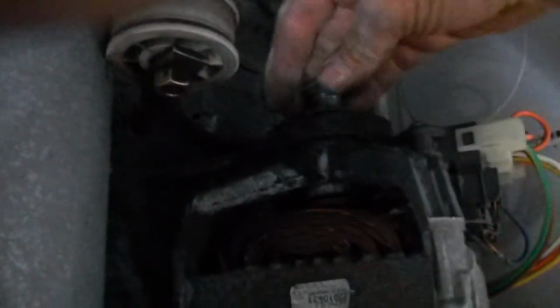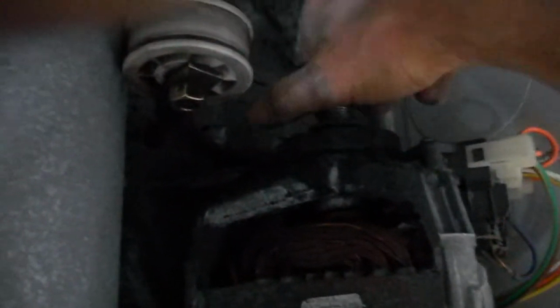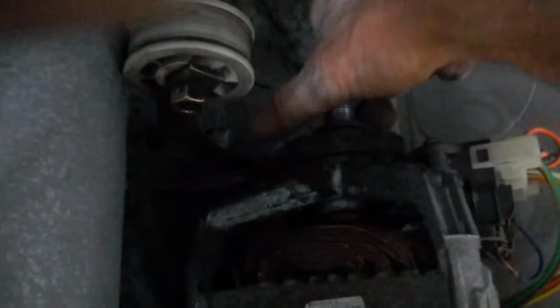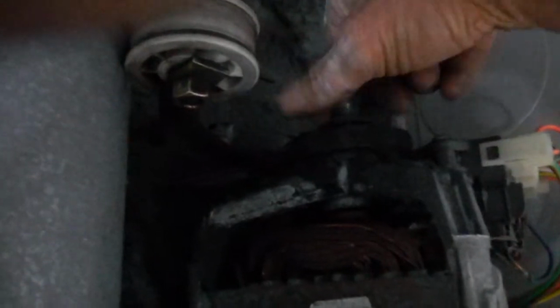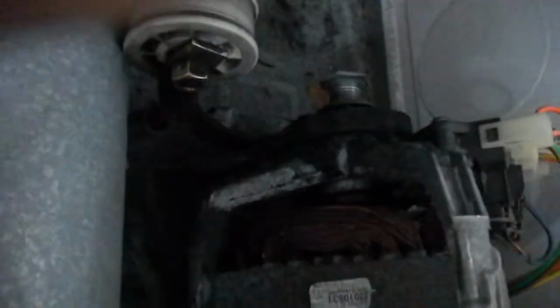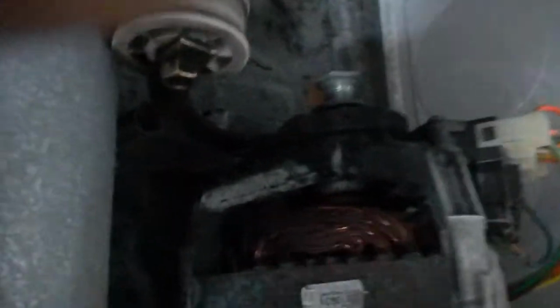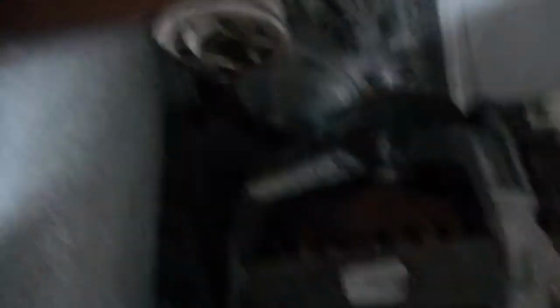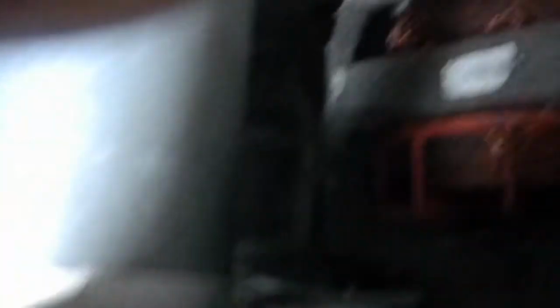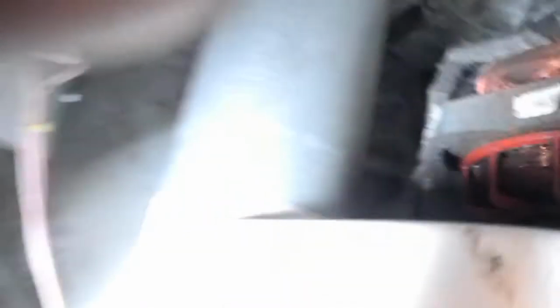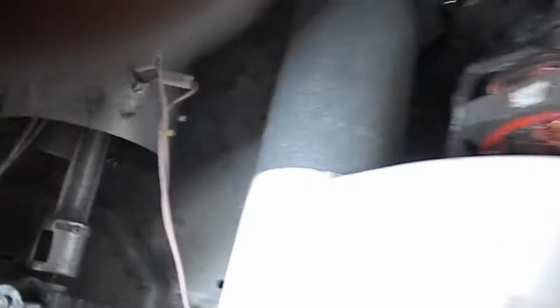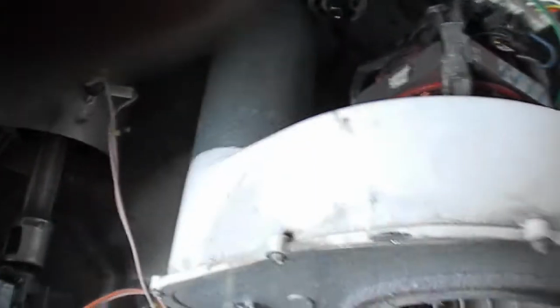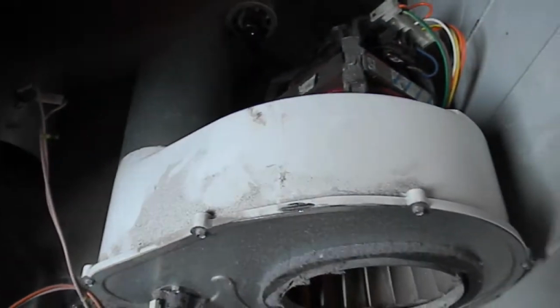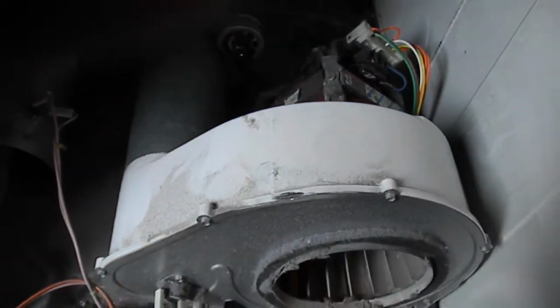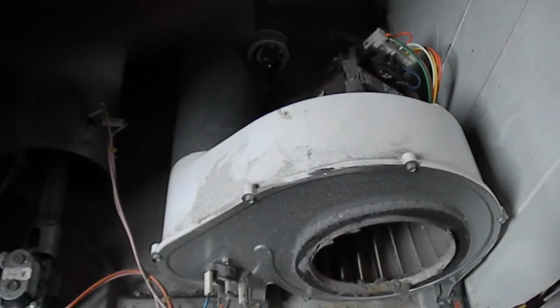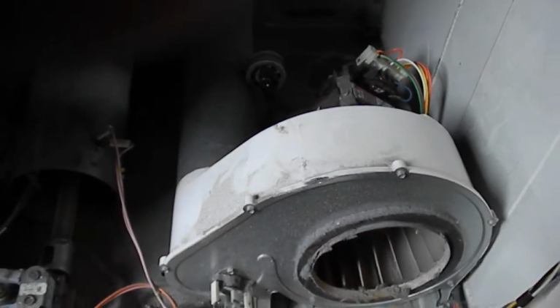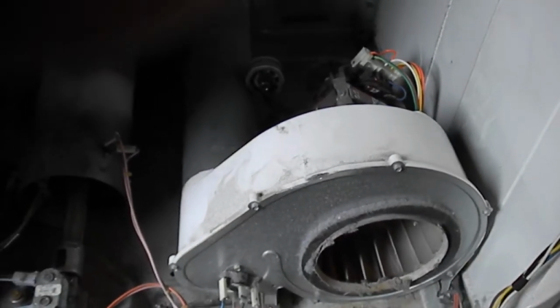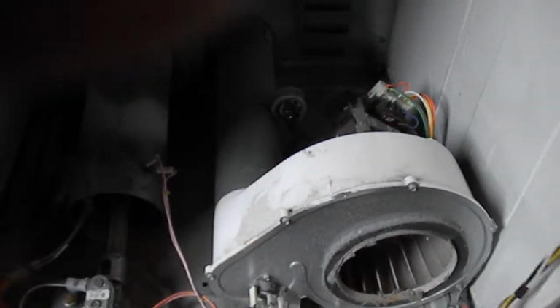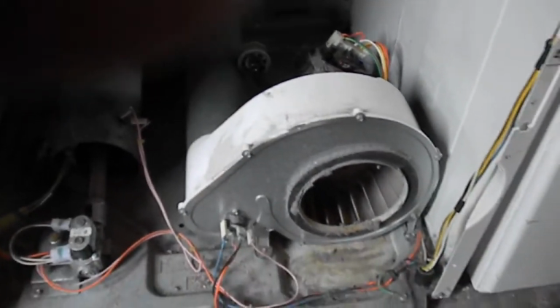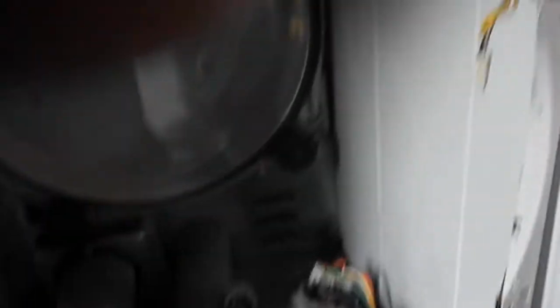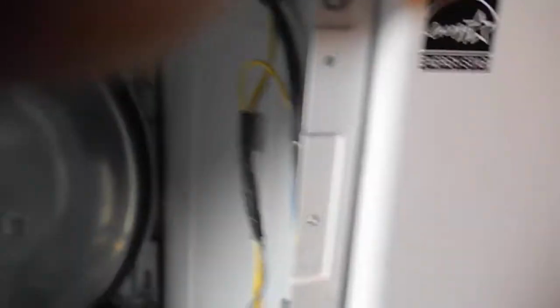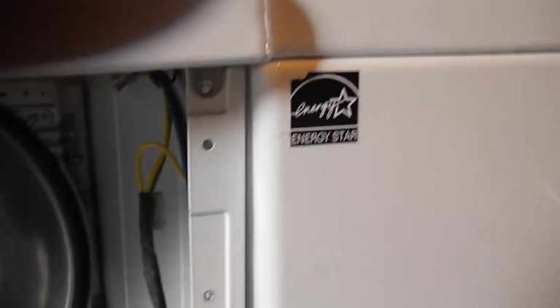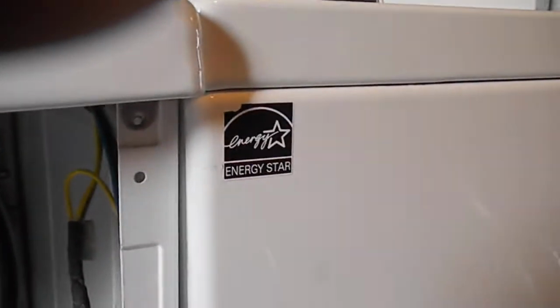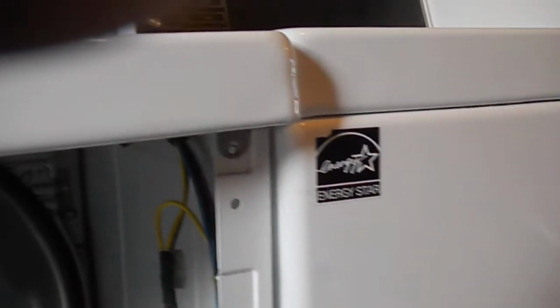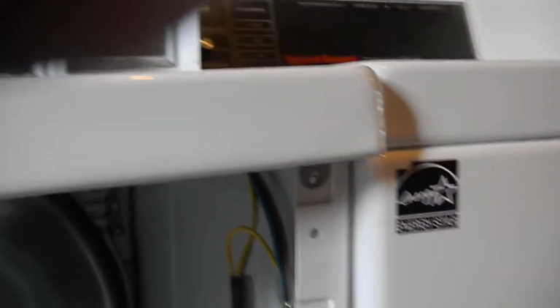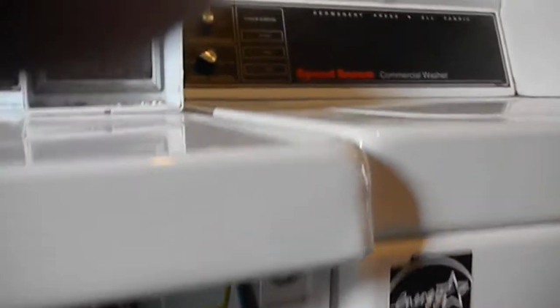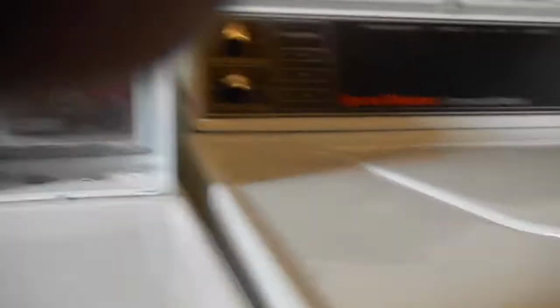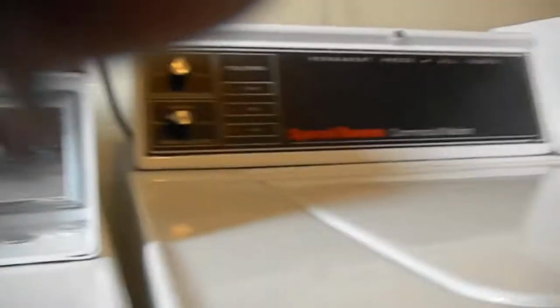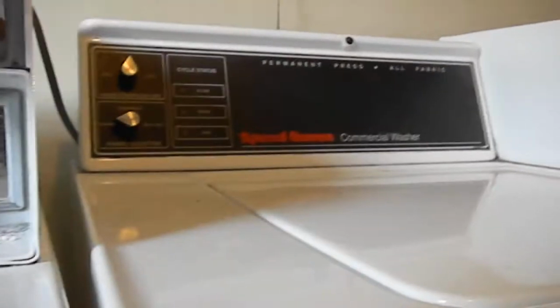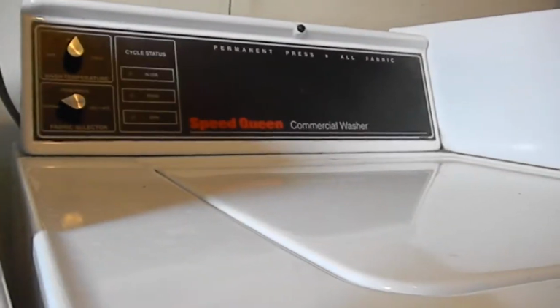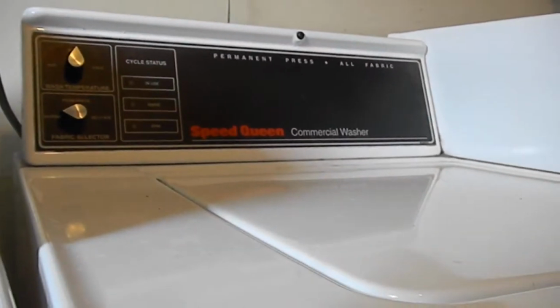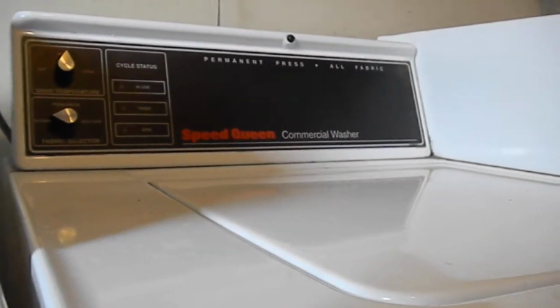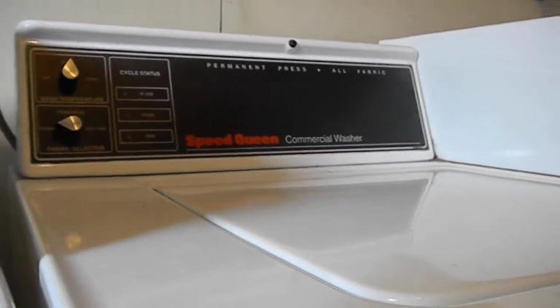What we found is the pulley is loose on the motor shaft, so we'll probably have to replace this motor. If you need any appliances repaired, give me a call at 707-443-8347.